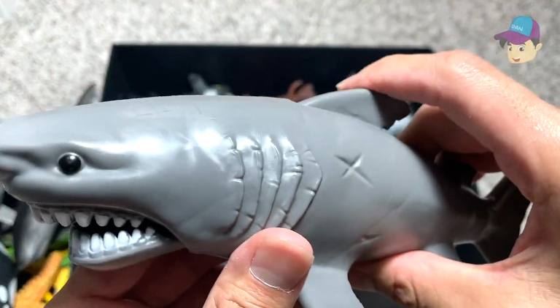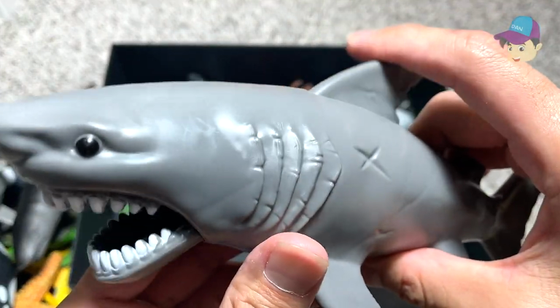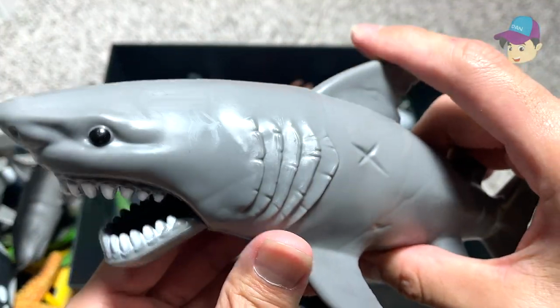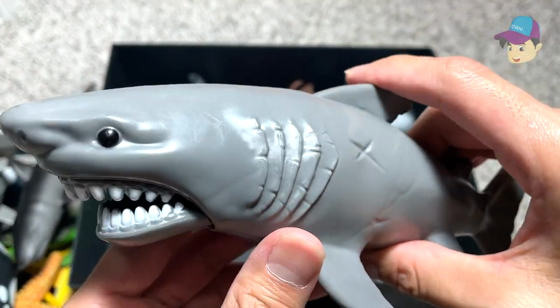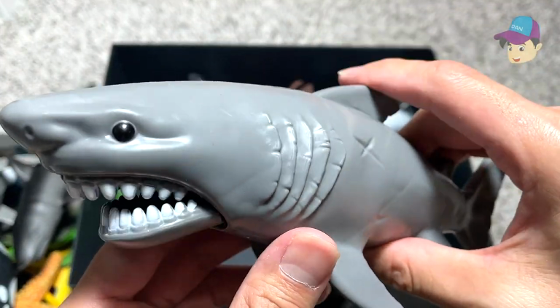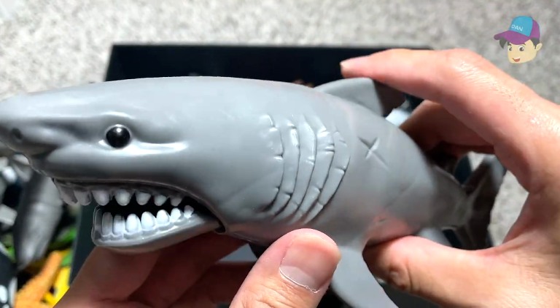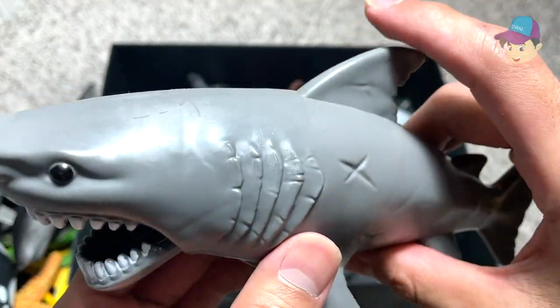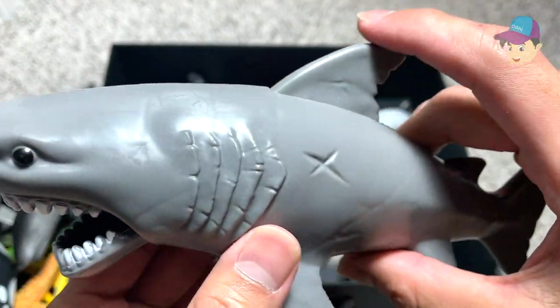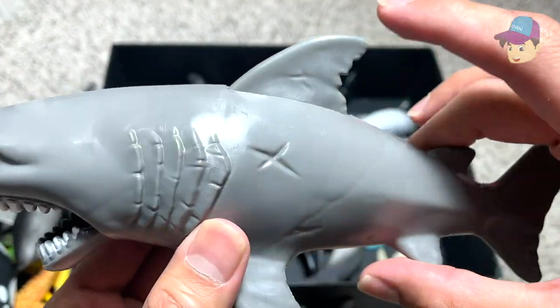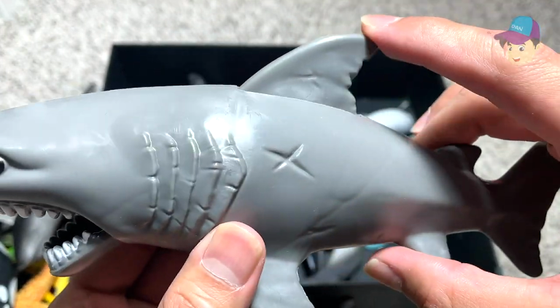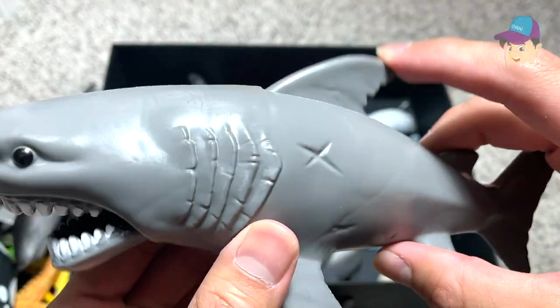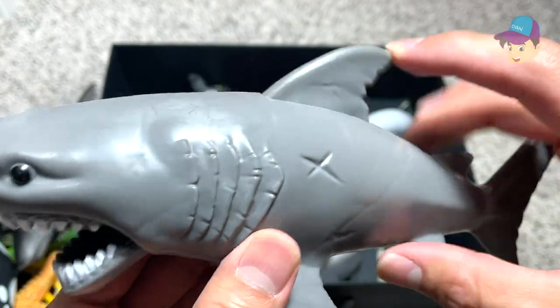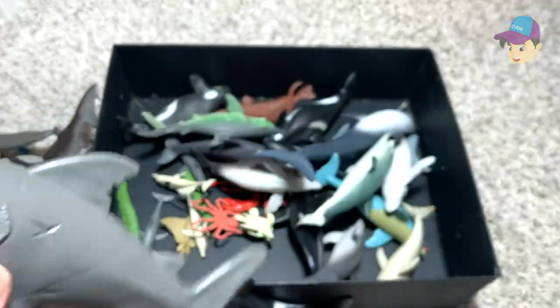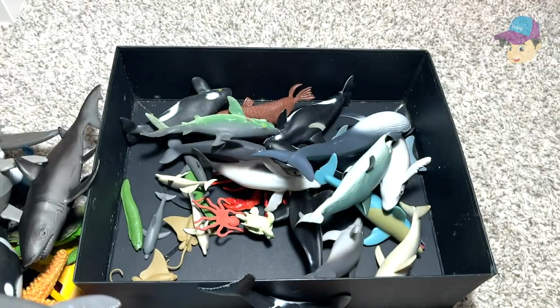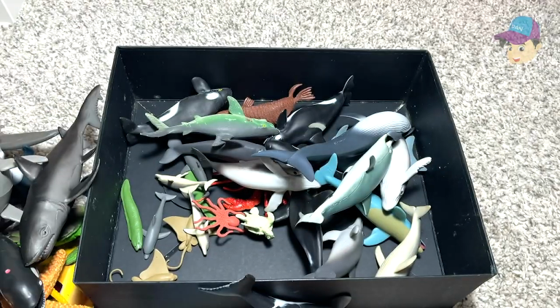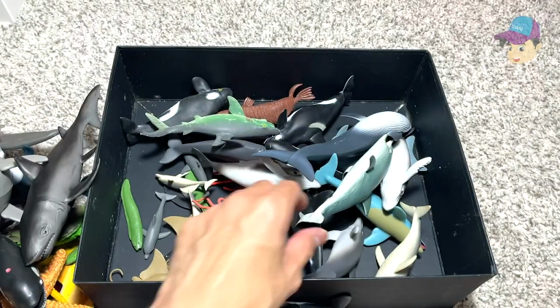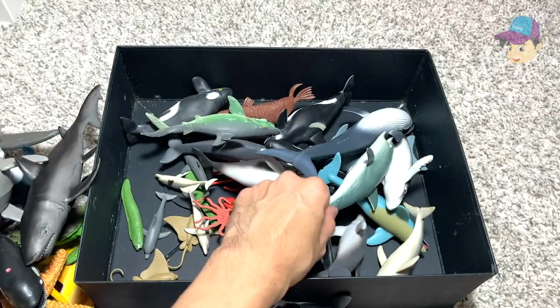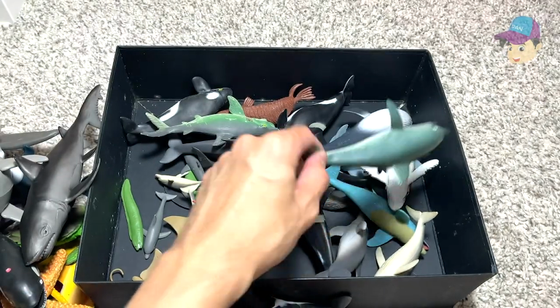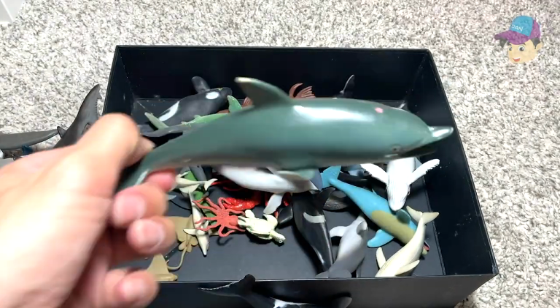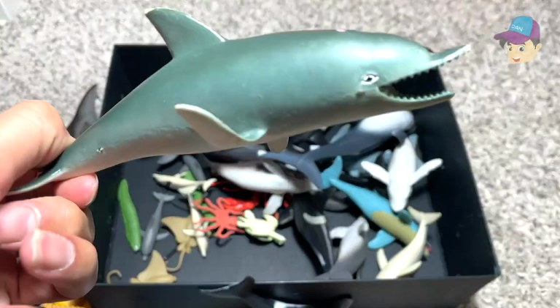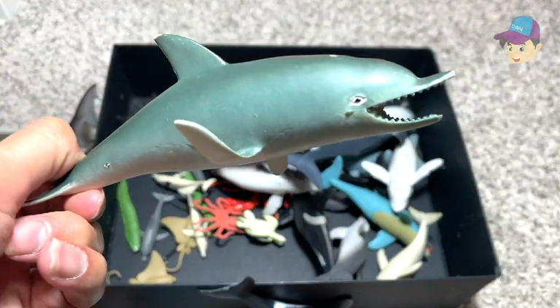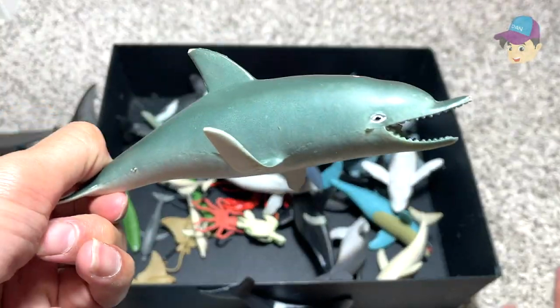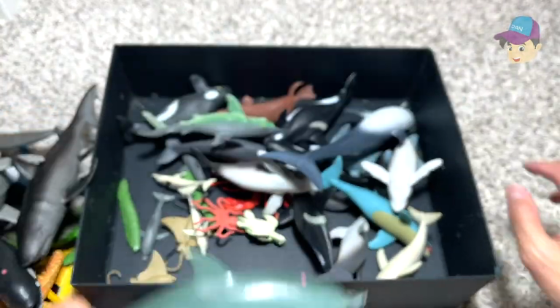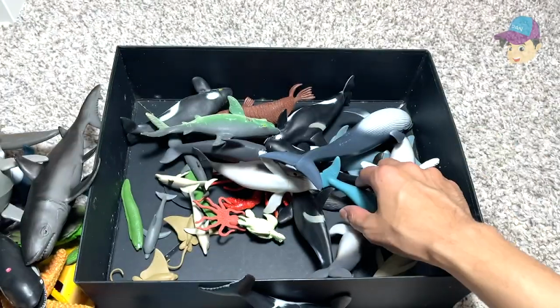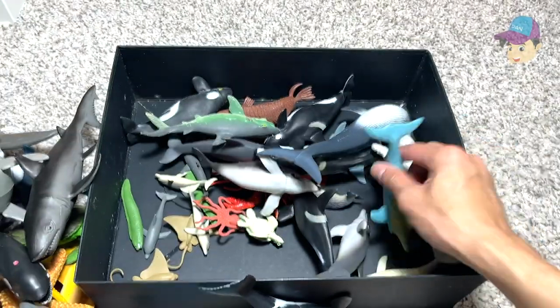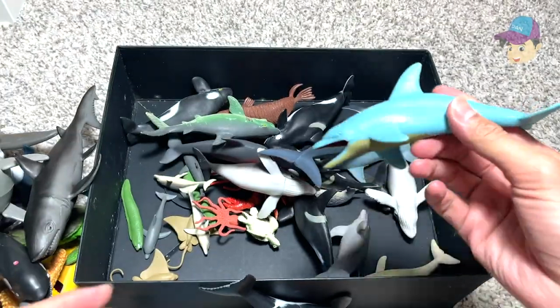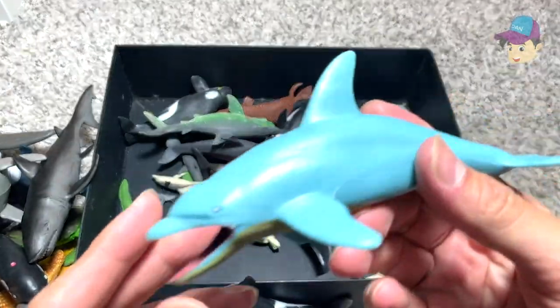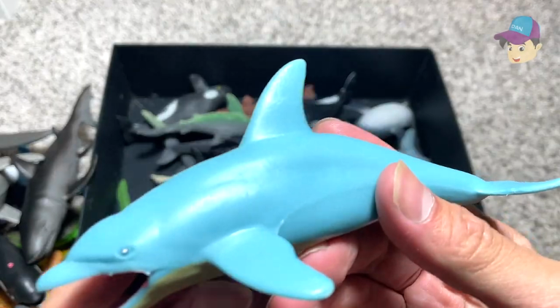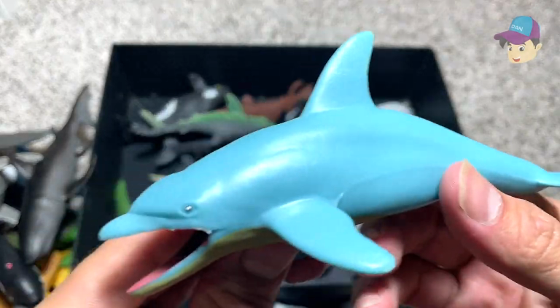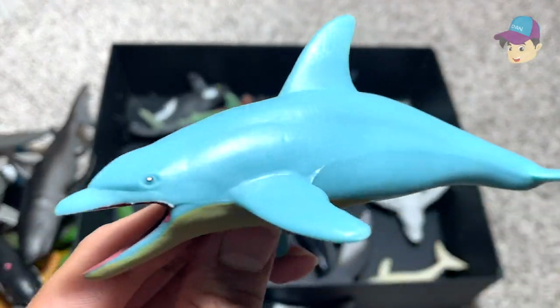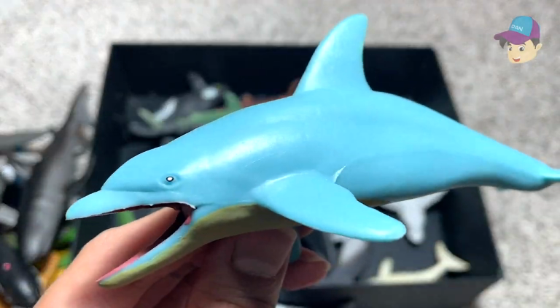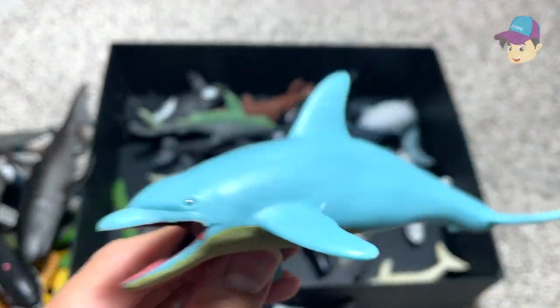A really beautiful looking shark — you press this fin and the jaw will snap. And a dolphin — this is a blue dolphin.